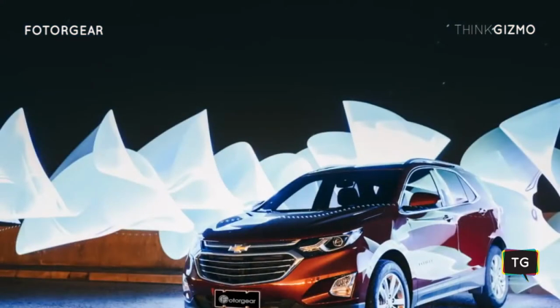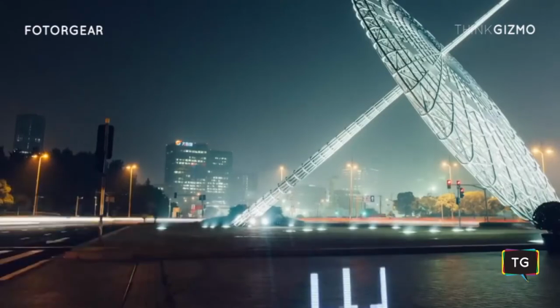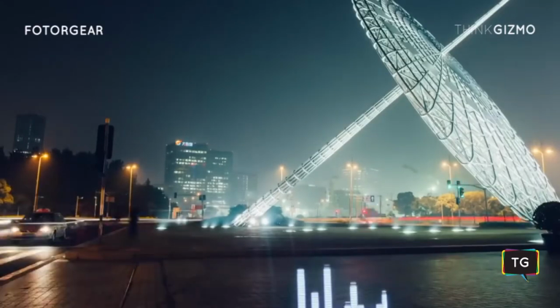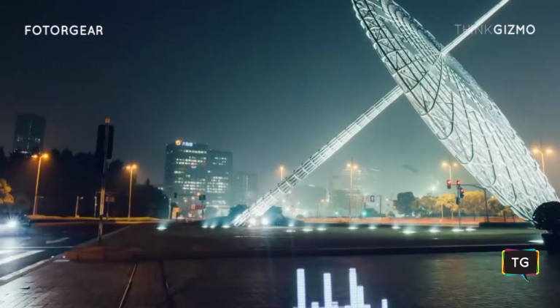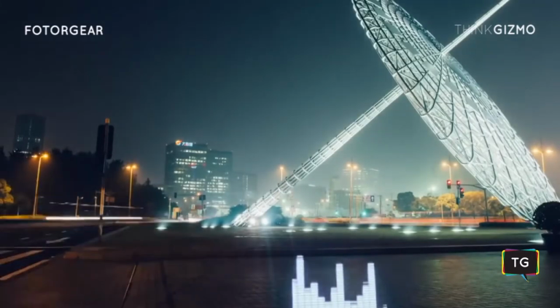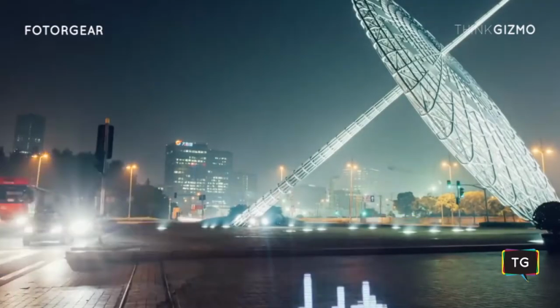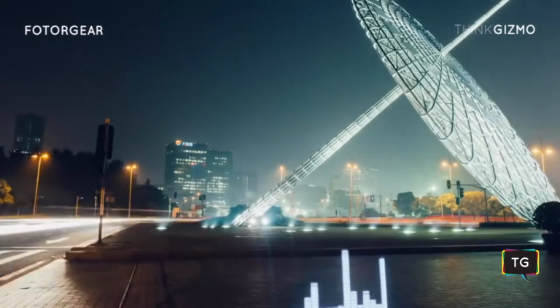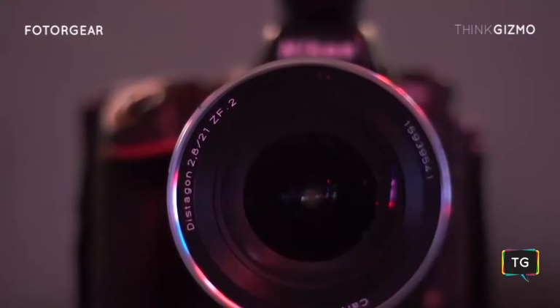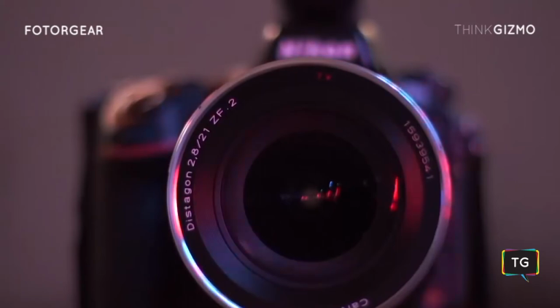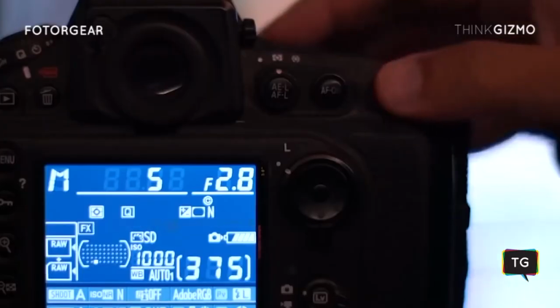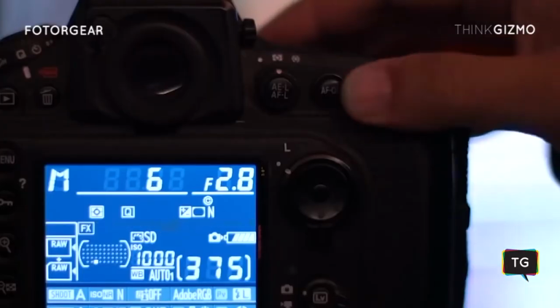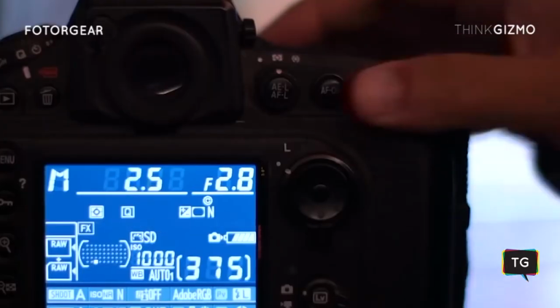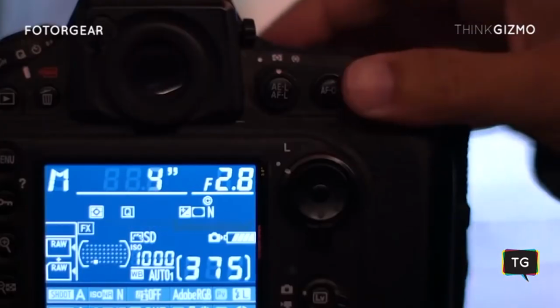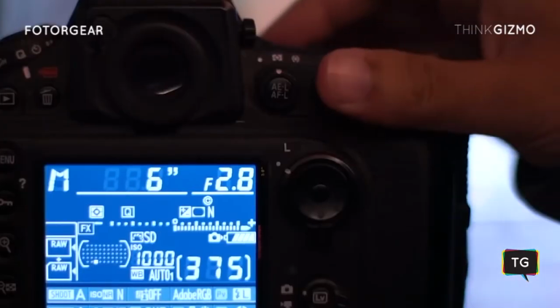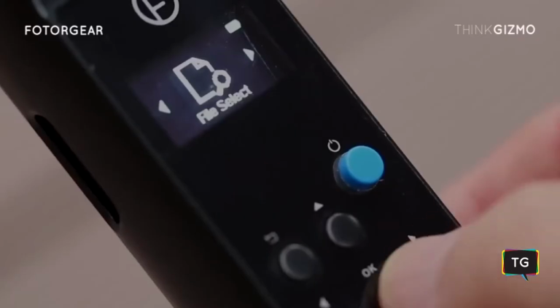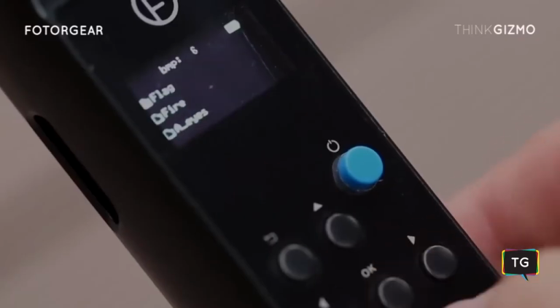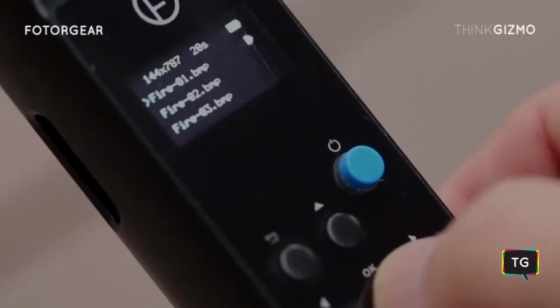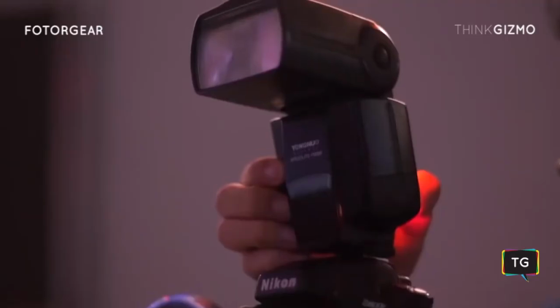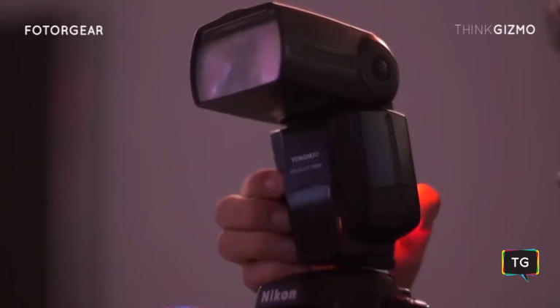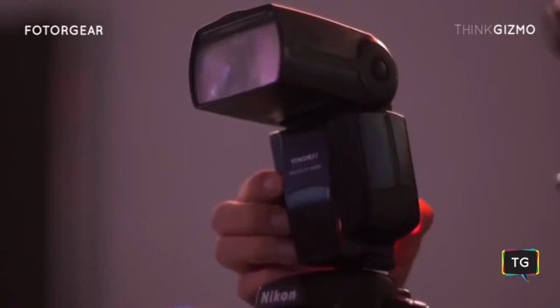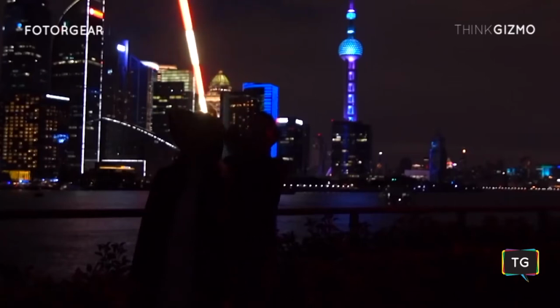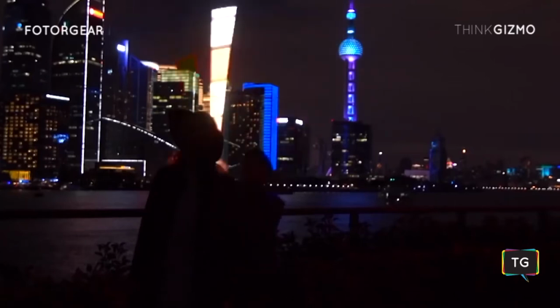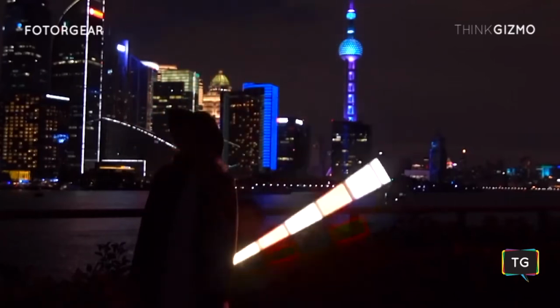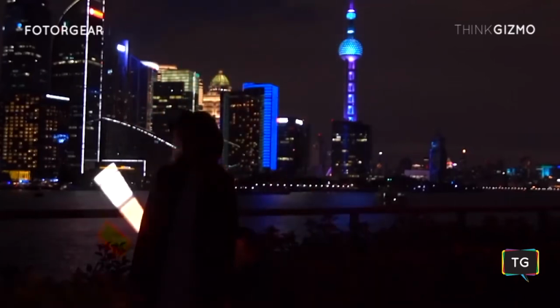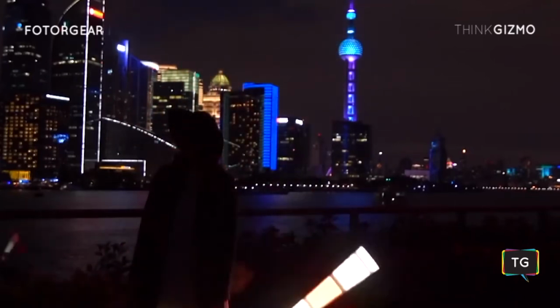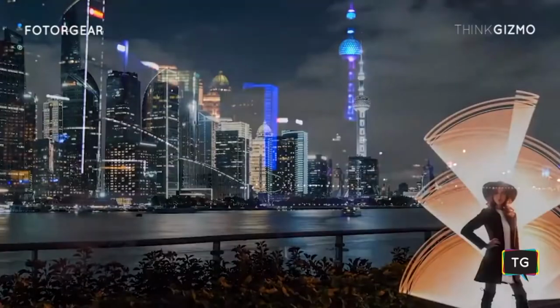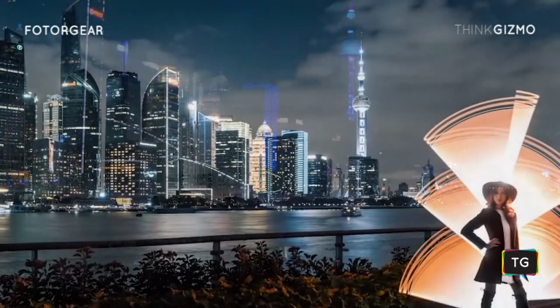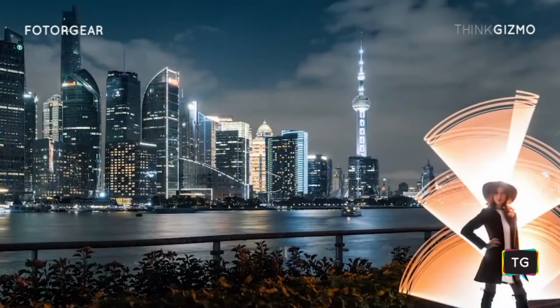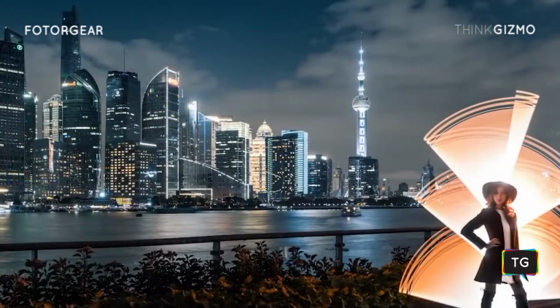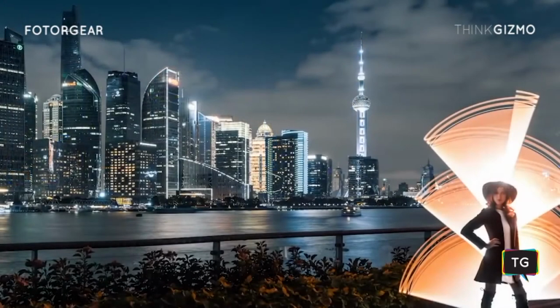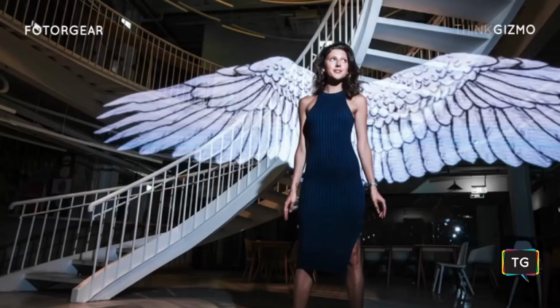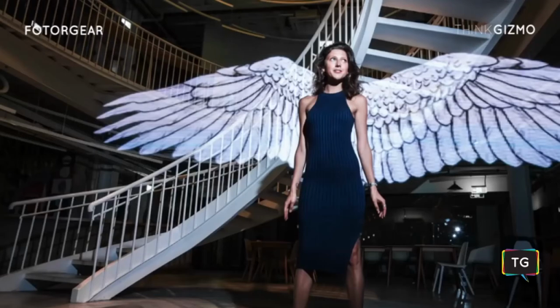It is extremely easy to create light paint photography with MagiLite. Set your camera in long exposure mode, select the image, and press the shutter. Now, all you need to do is hold and move MagiLite to create stunning photographs.